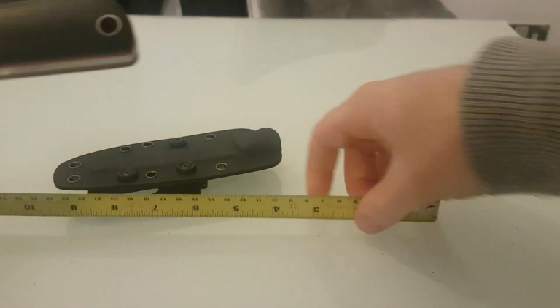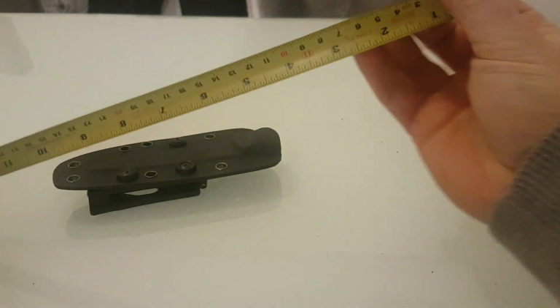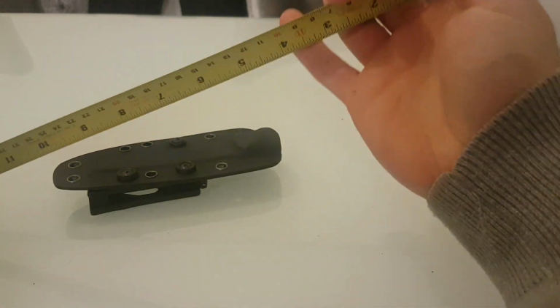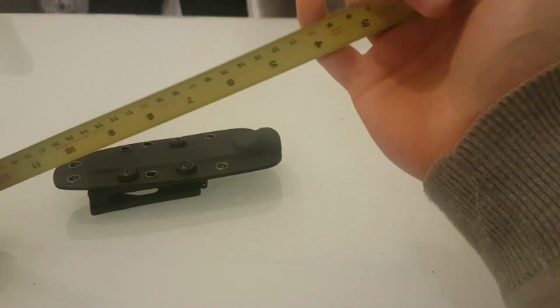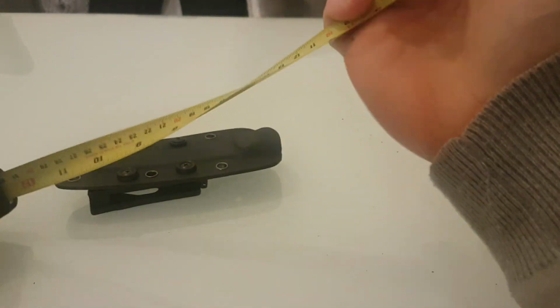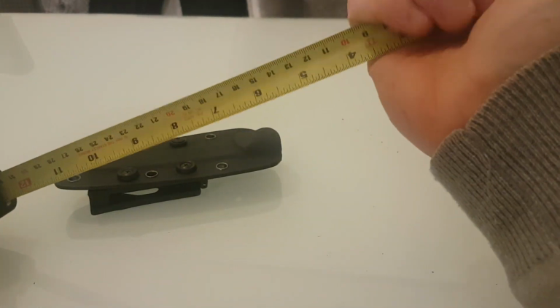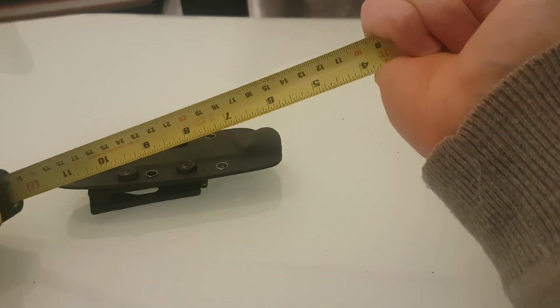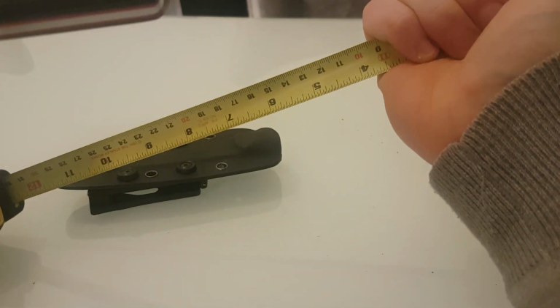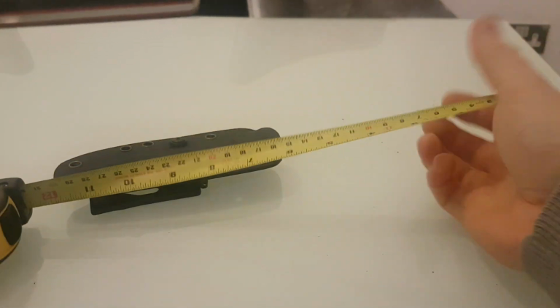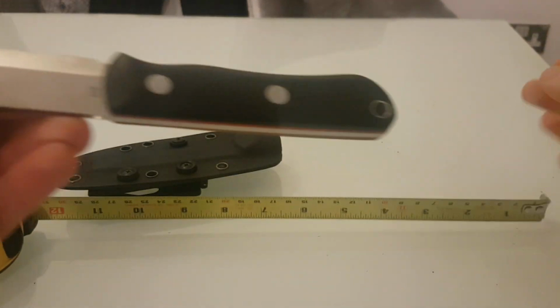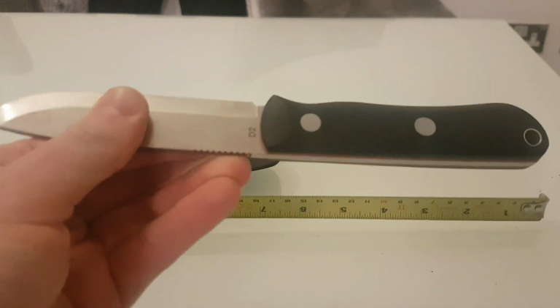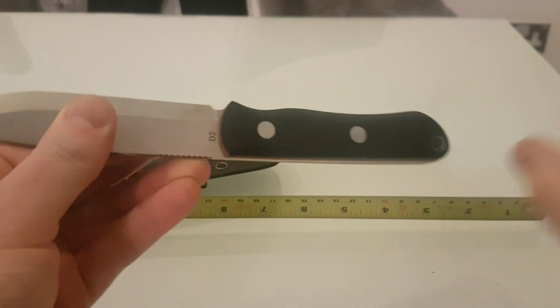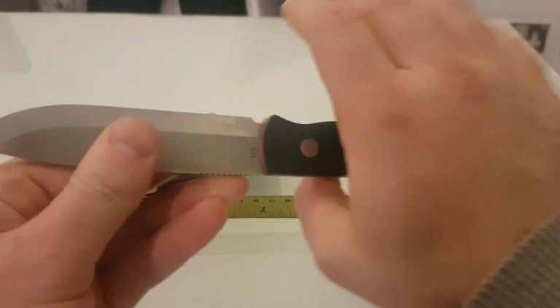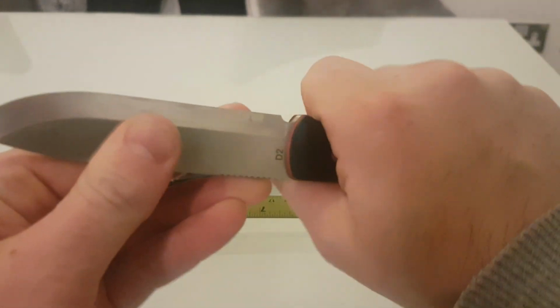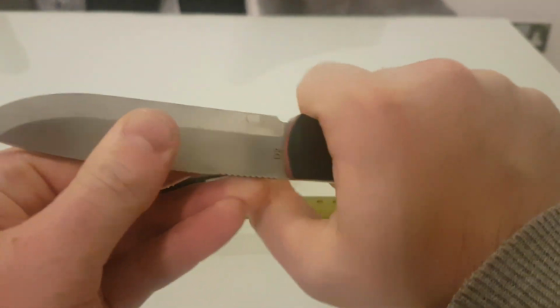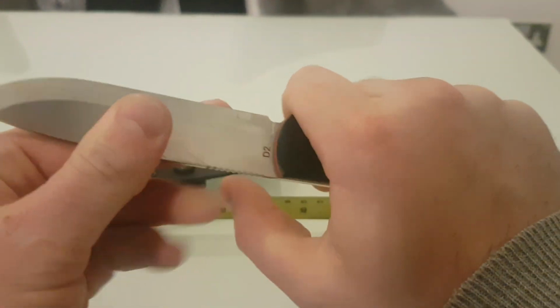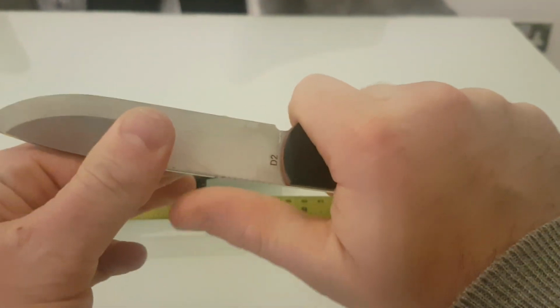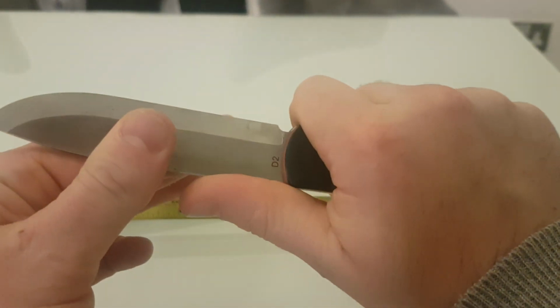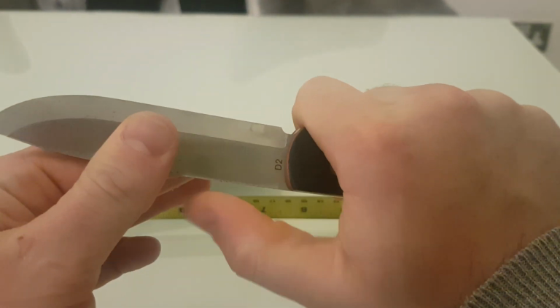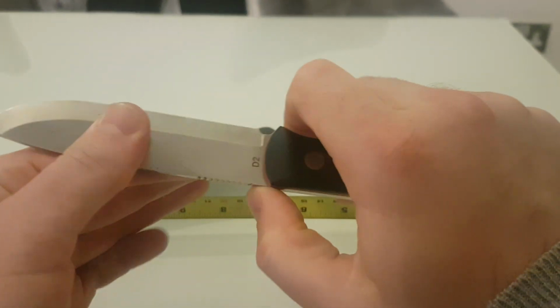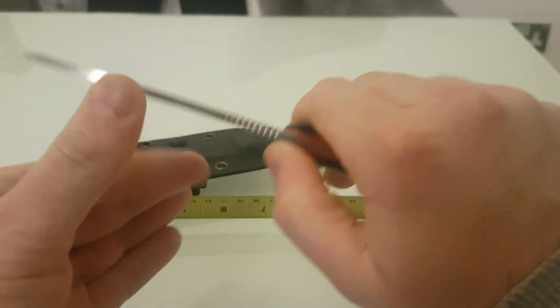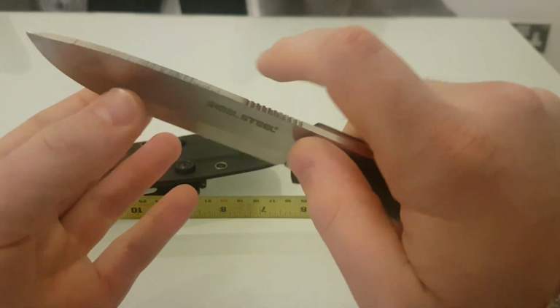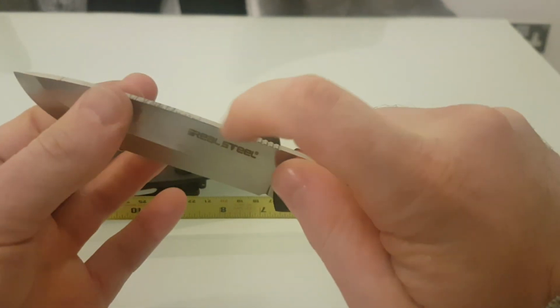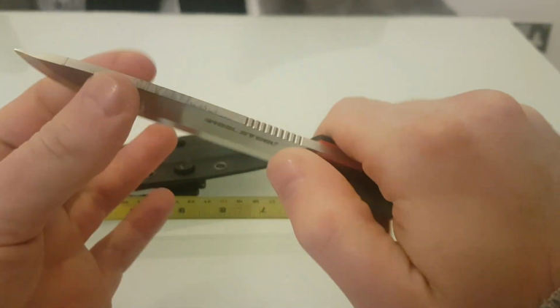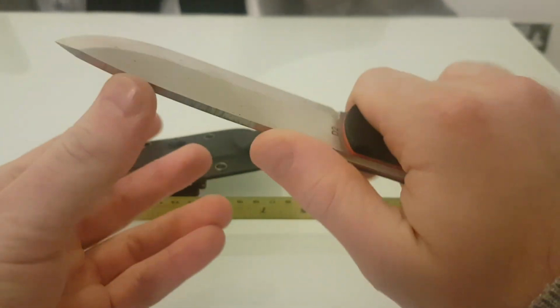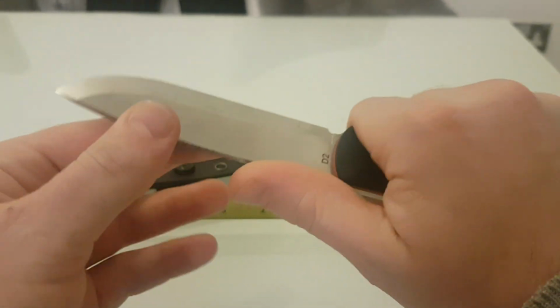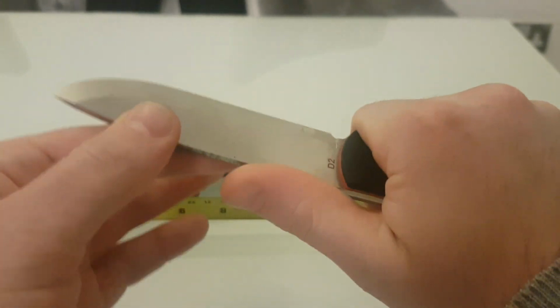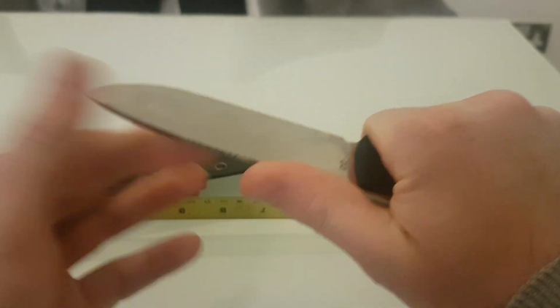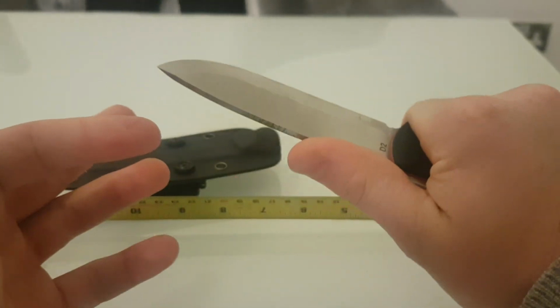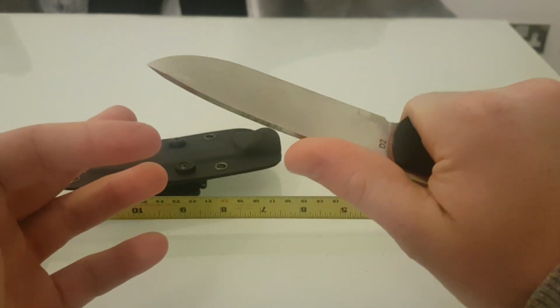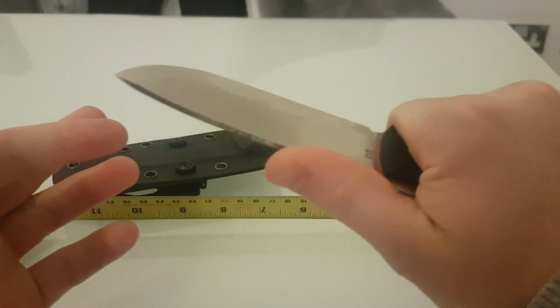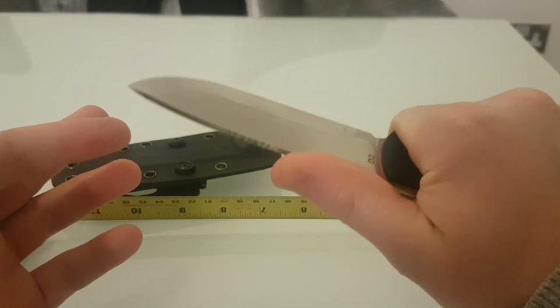I grabbed 4 inches on a ruler which is a large glove size, and this fits my hand nicely. The jimping here is very good — it doesn't make your hand sore but yet it is very grippy.